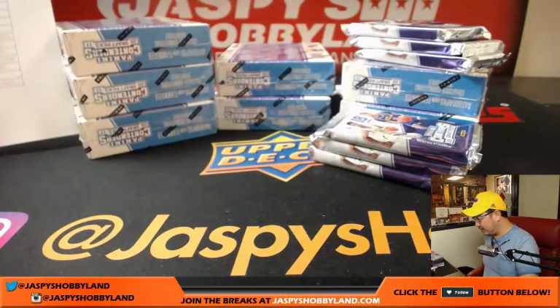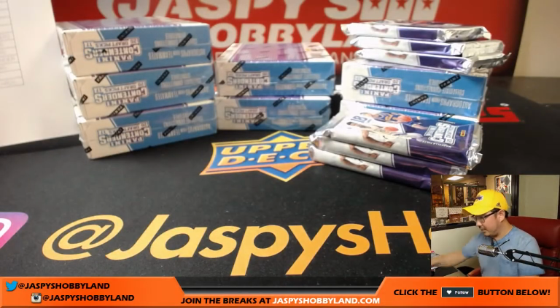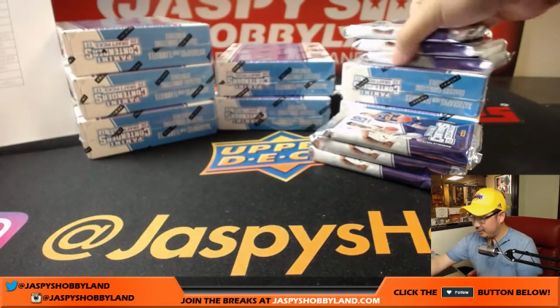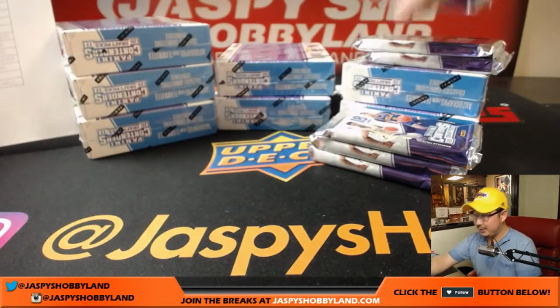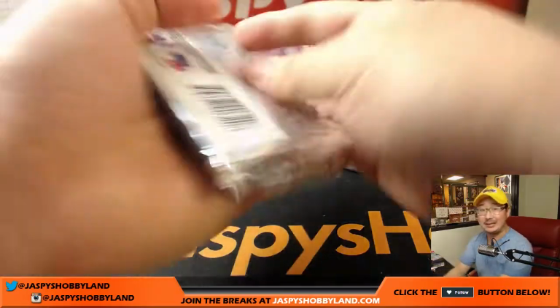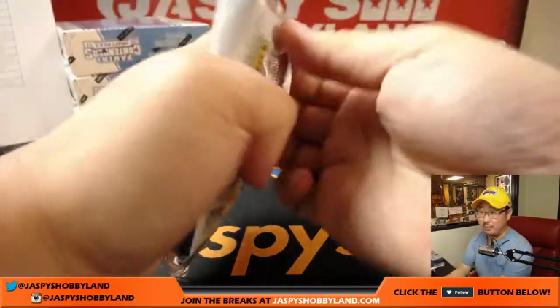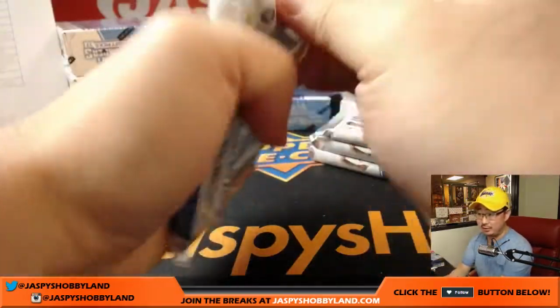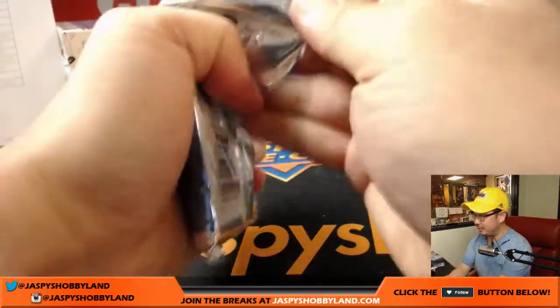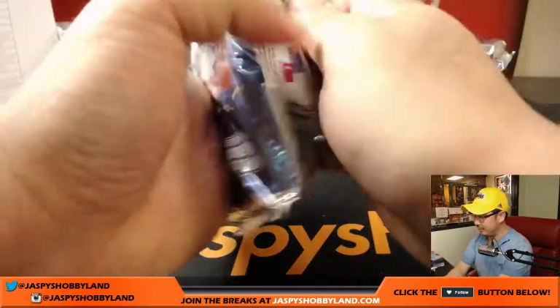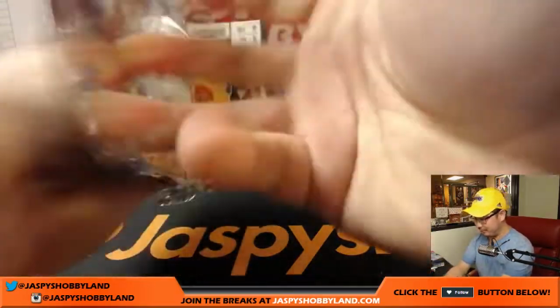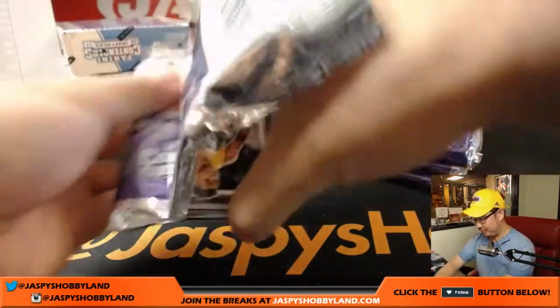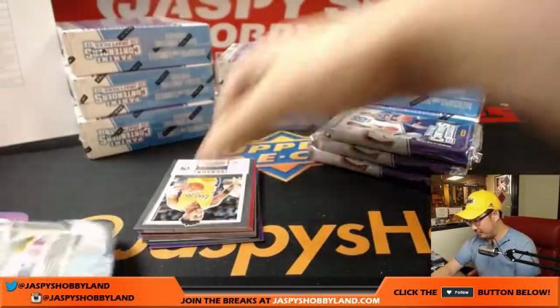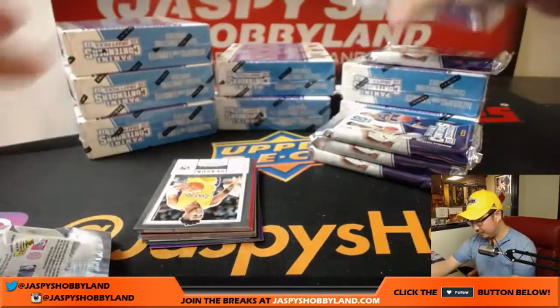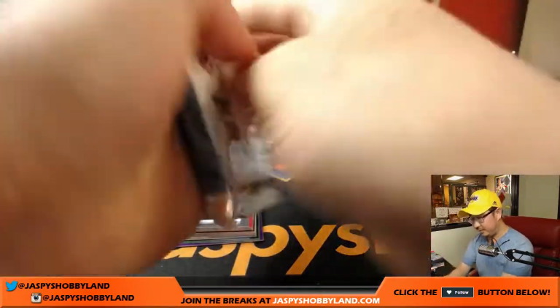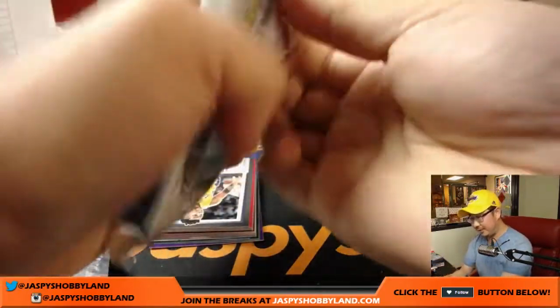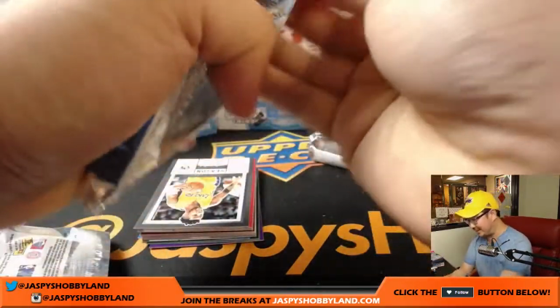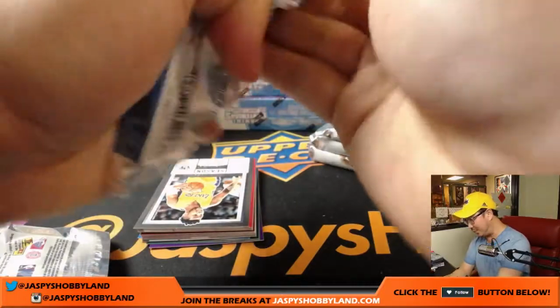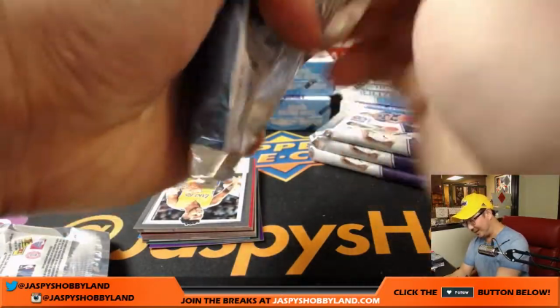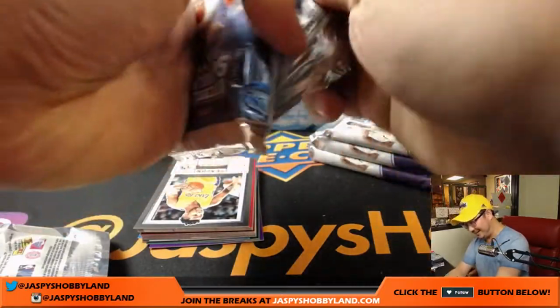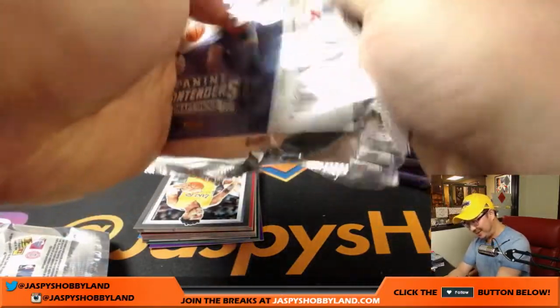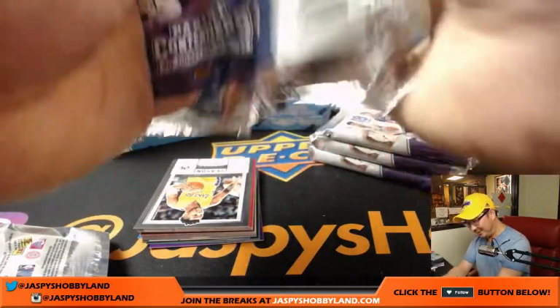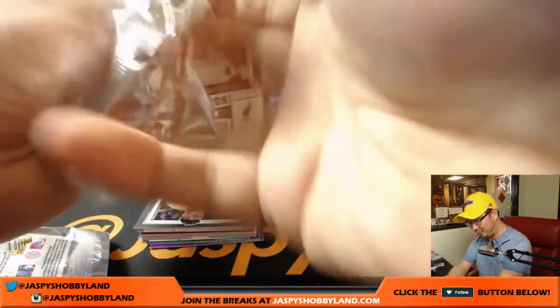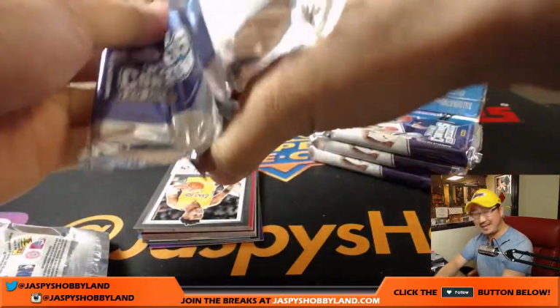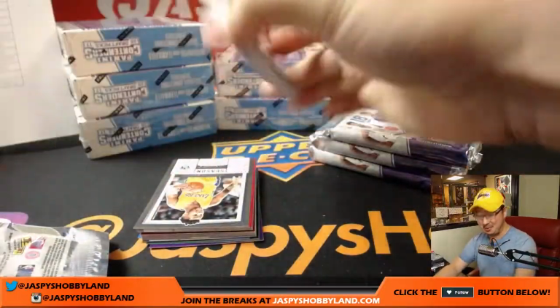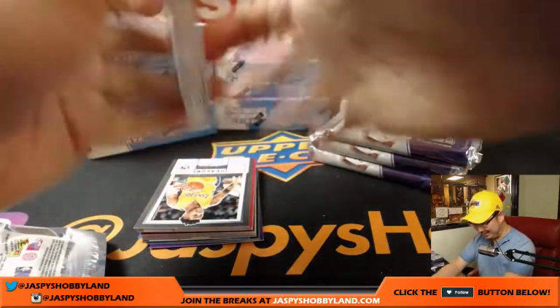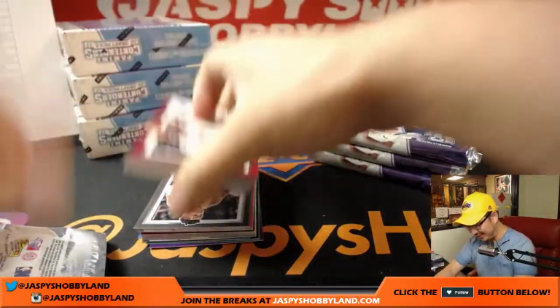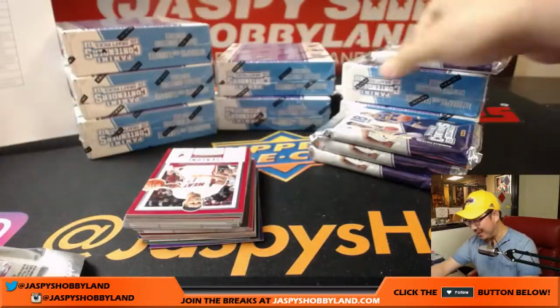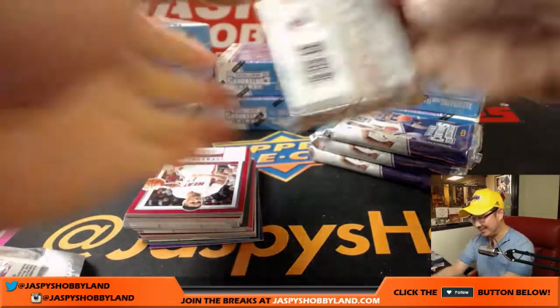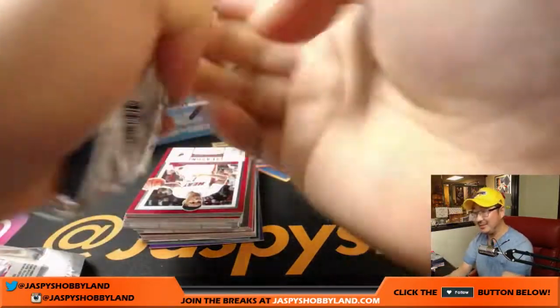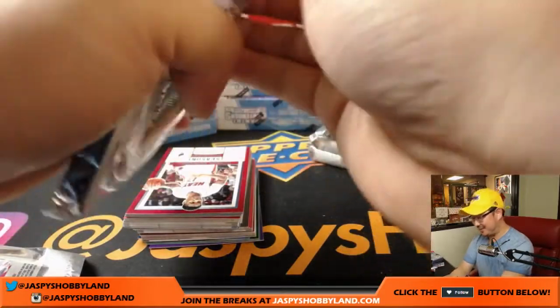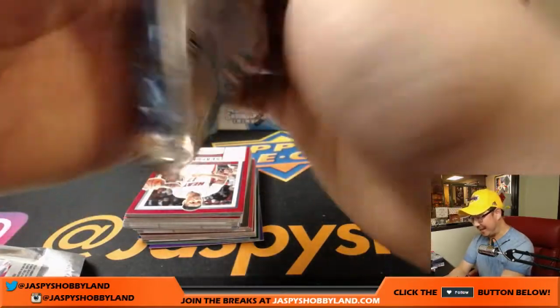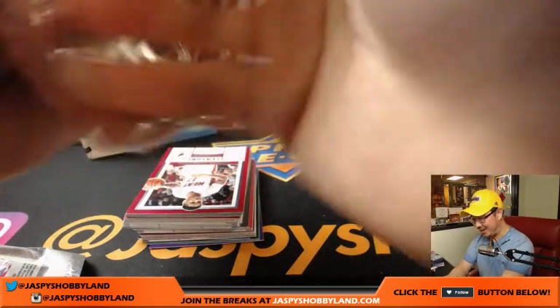Next box, good luck boys and girls. Isn't this contenders so much better when you've got six packs? Yes, this is so much better. Contenders football — take note. Turn it into six packs. Six packs and add an auto.